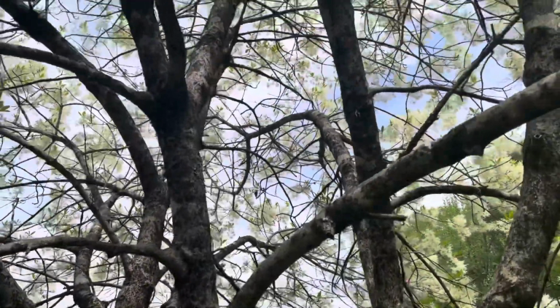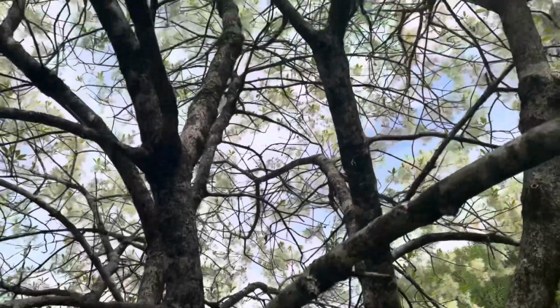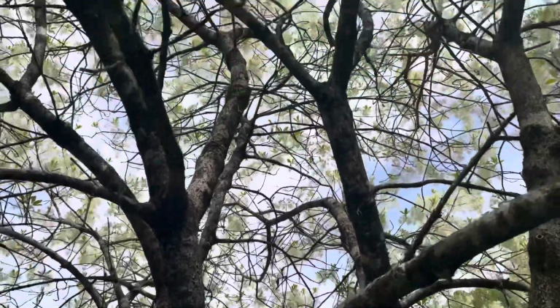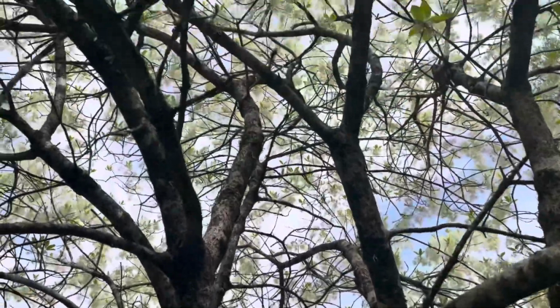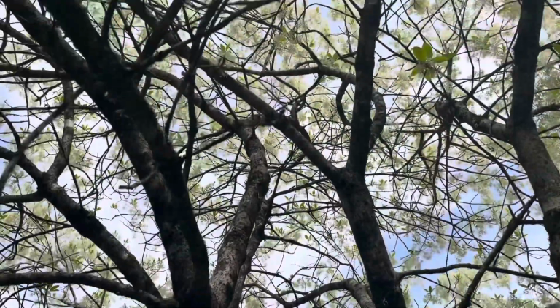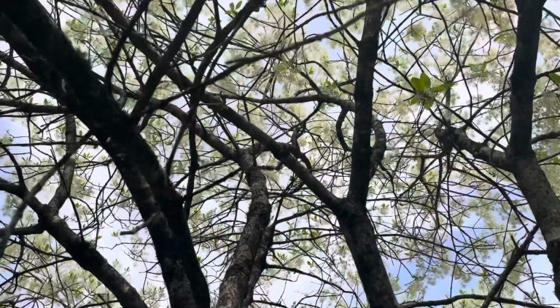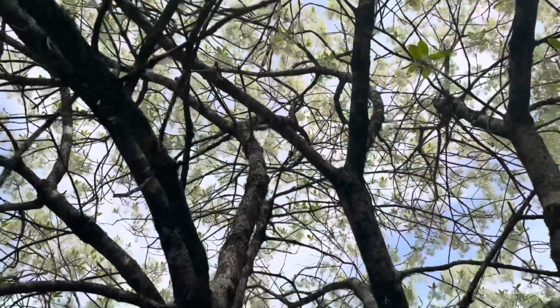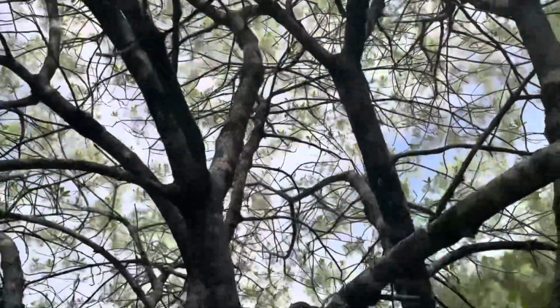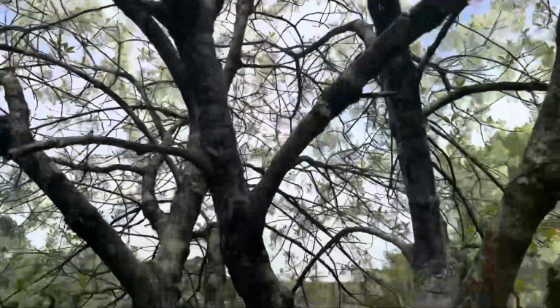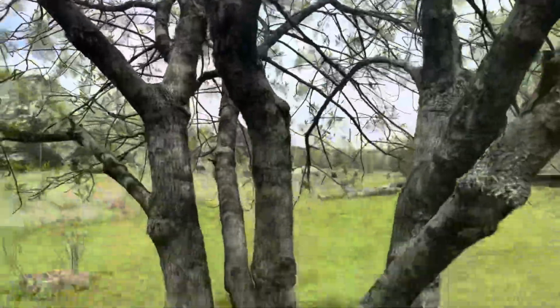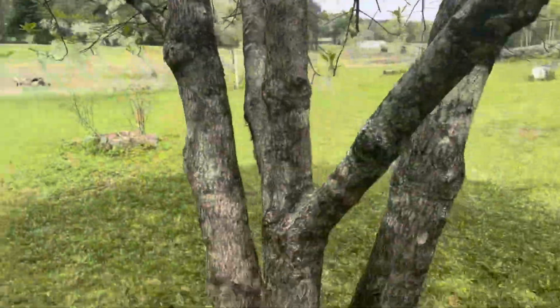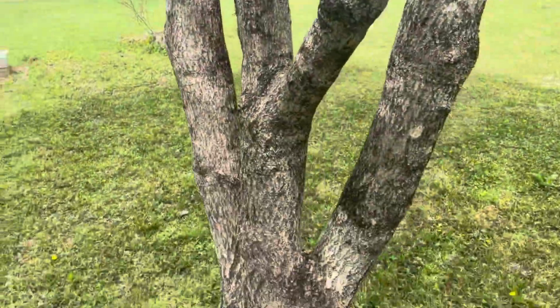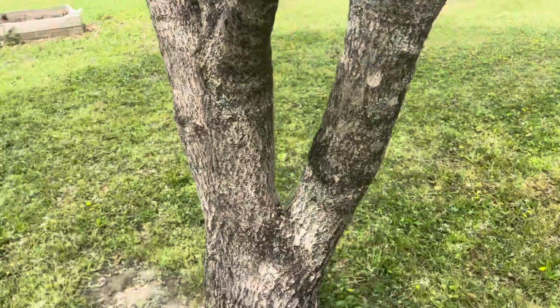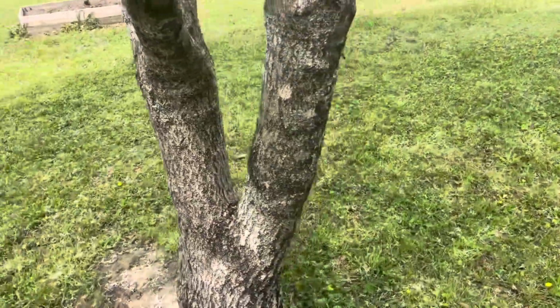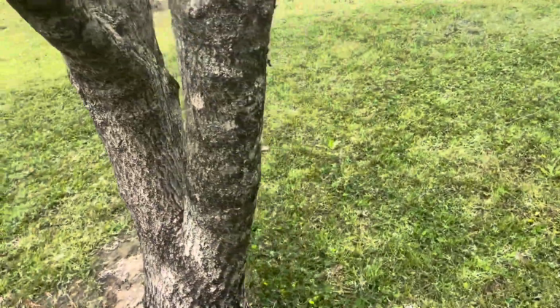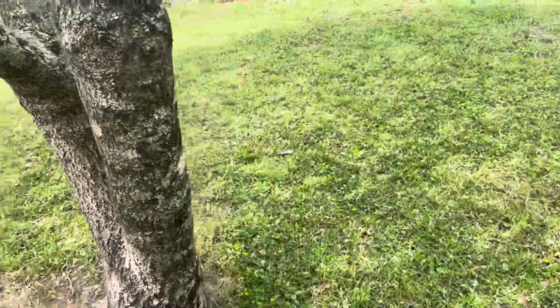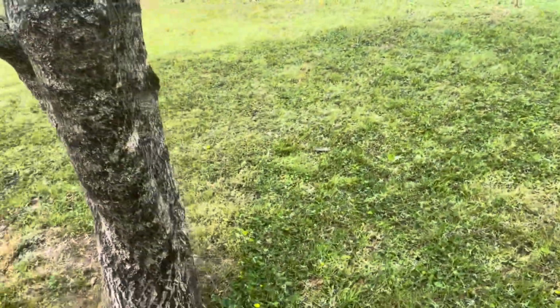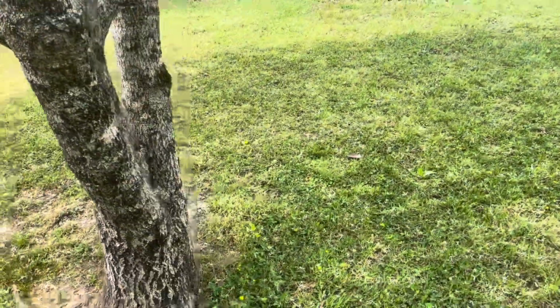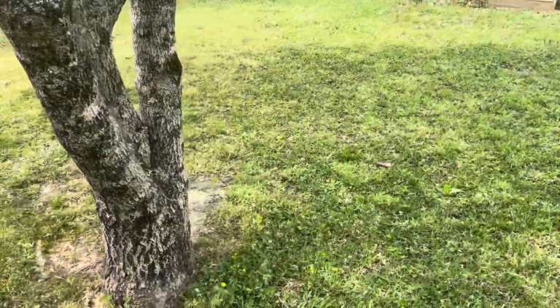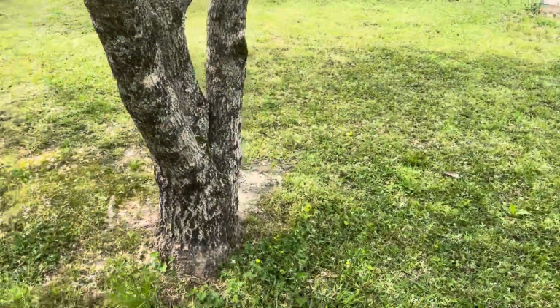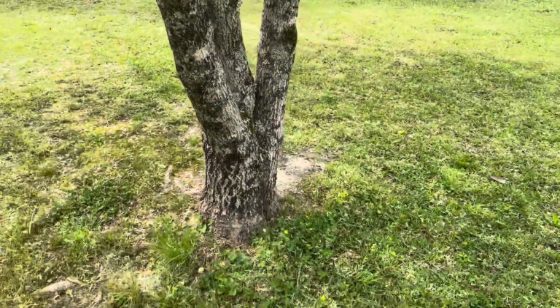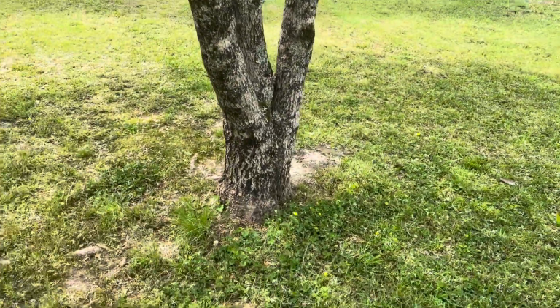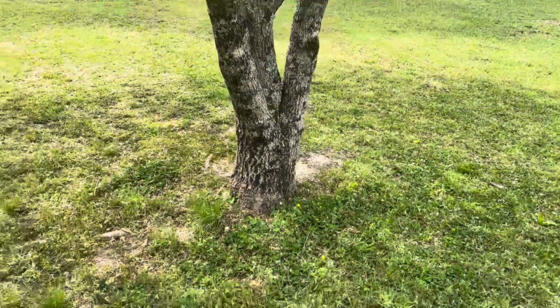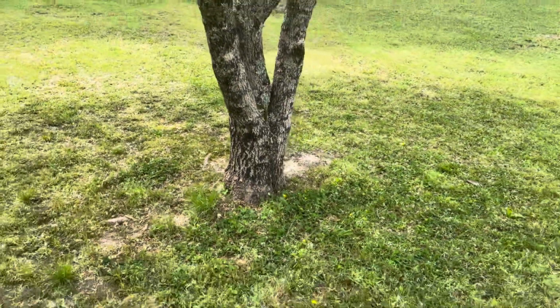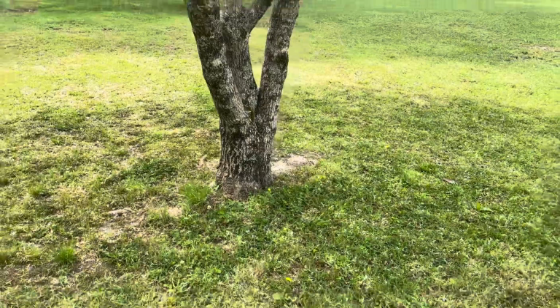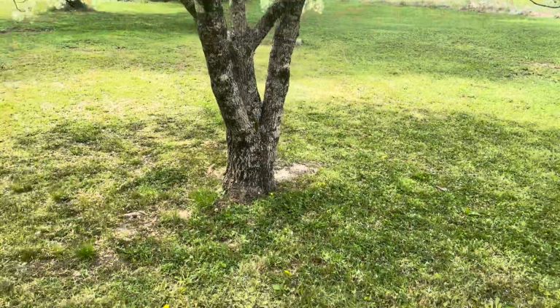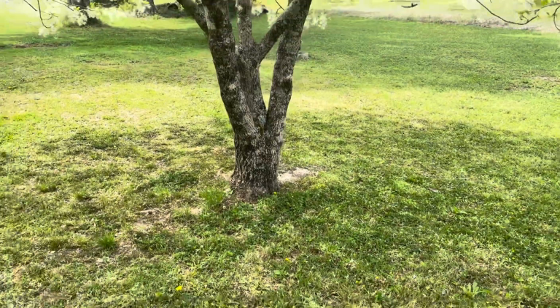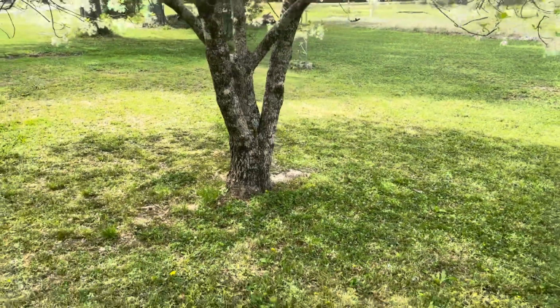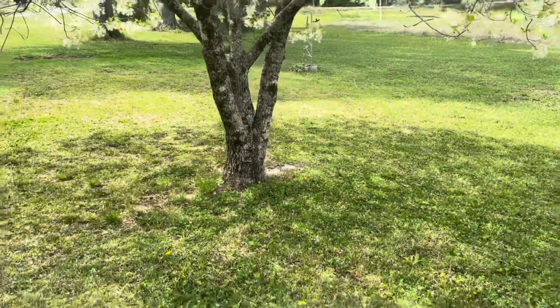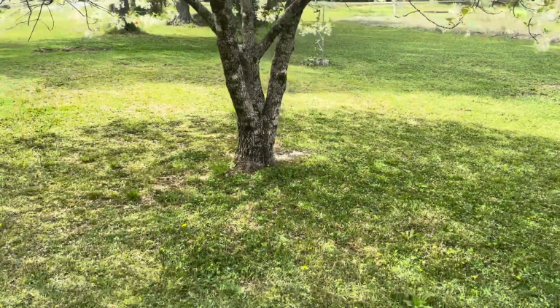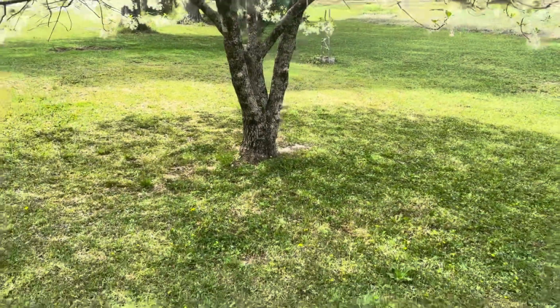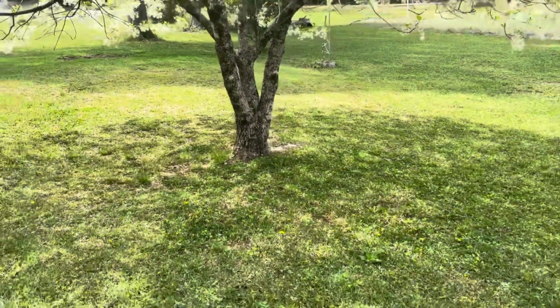The reason I know that is because I remember when it was planted. My papa — my dad's dad — planted this tree, and I remember as a young kid coming out to weed eat his yard for him. One day I kept hitting the young sapling with the weed eater.